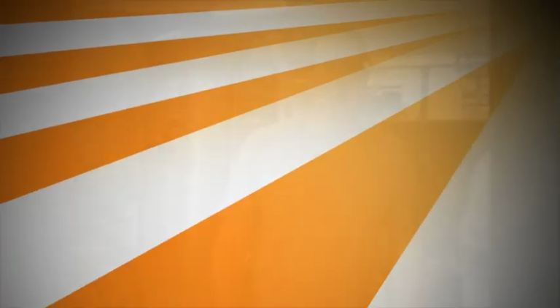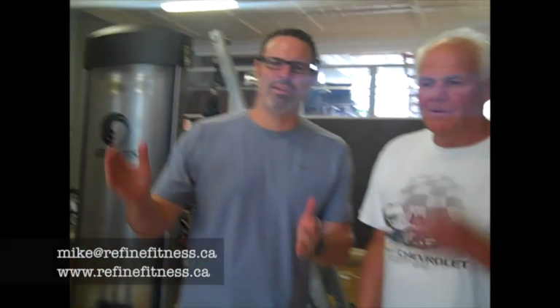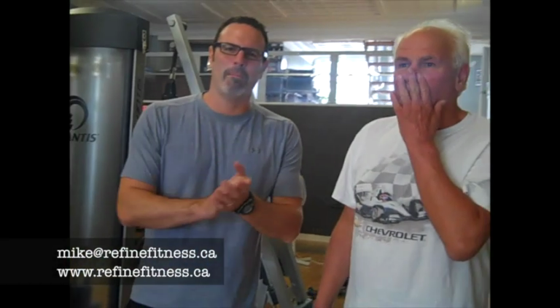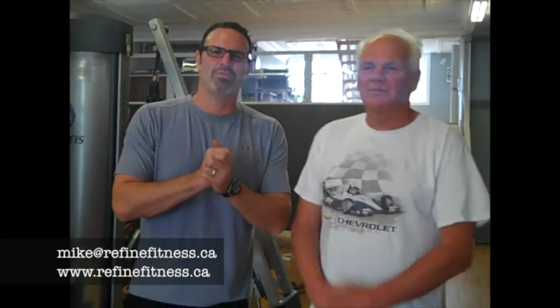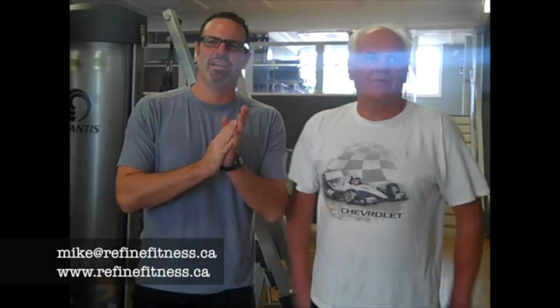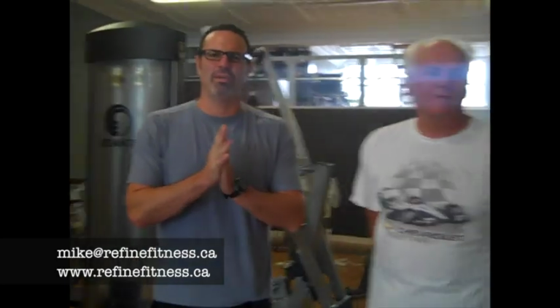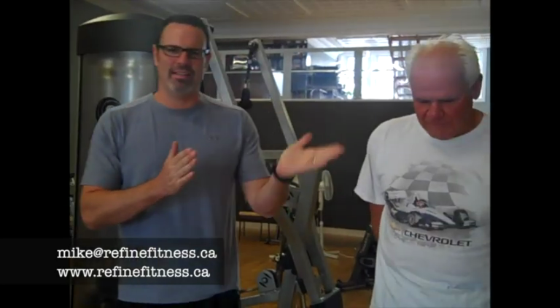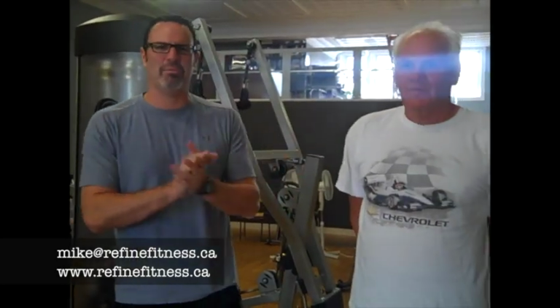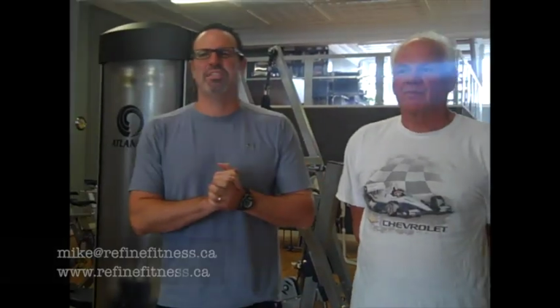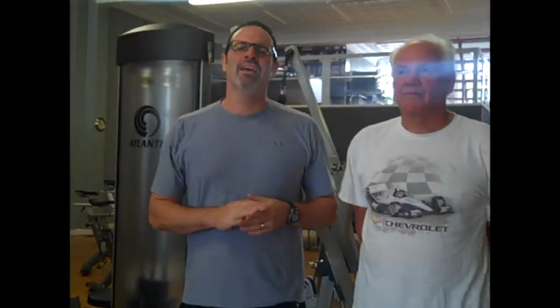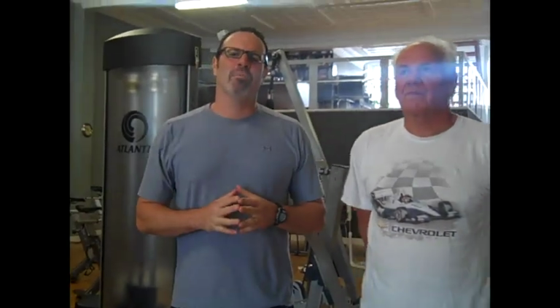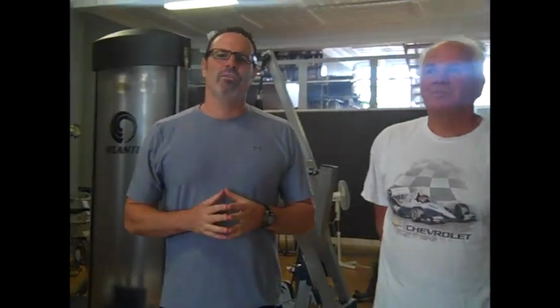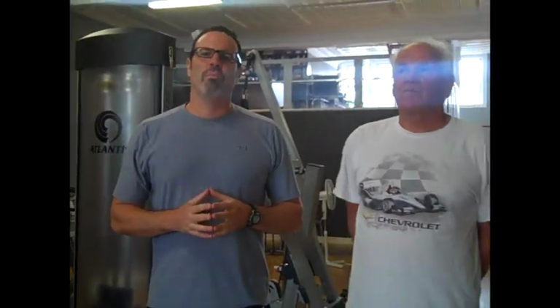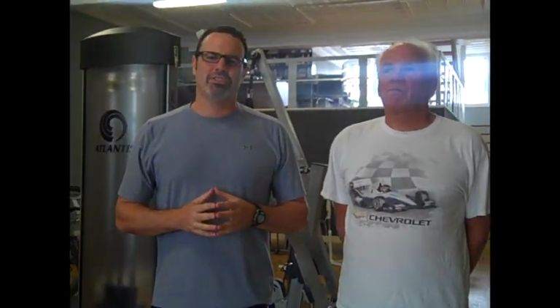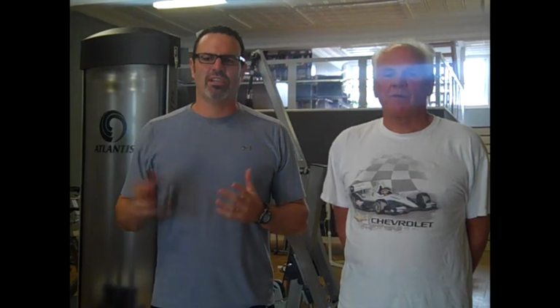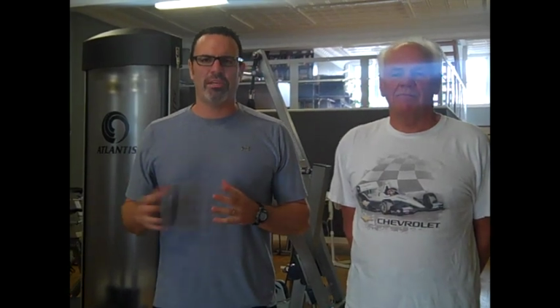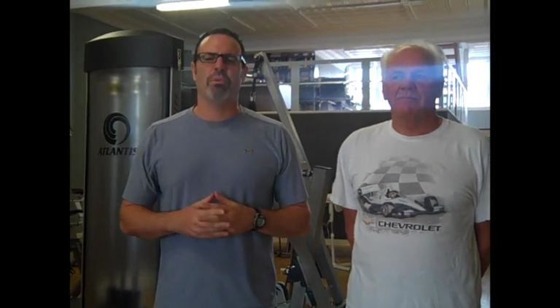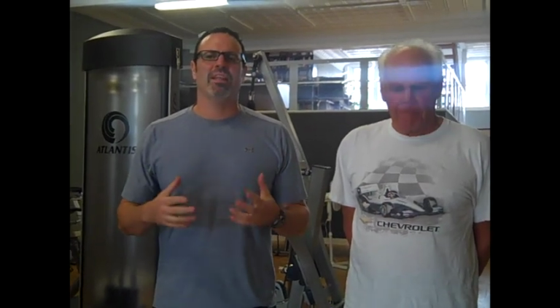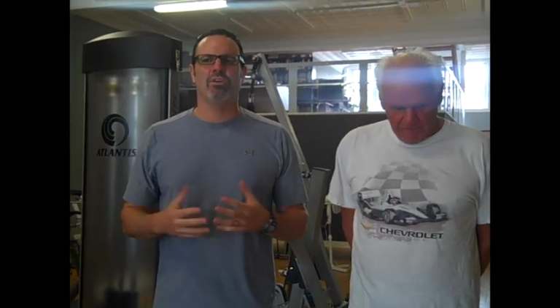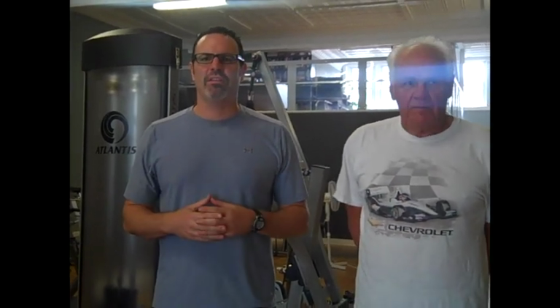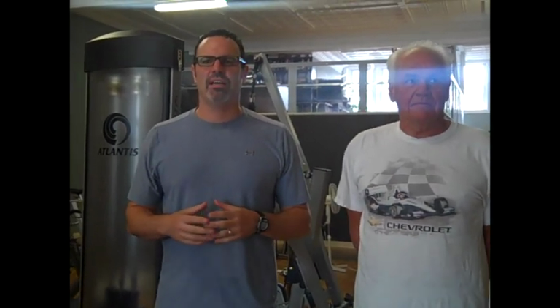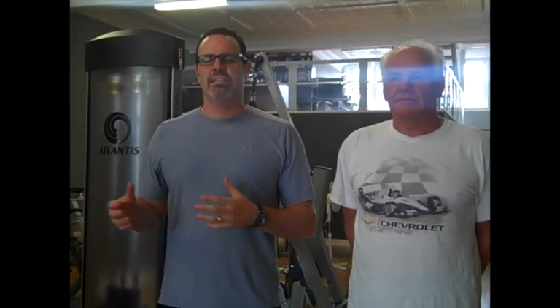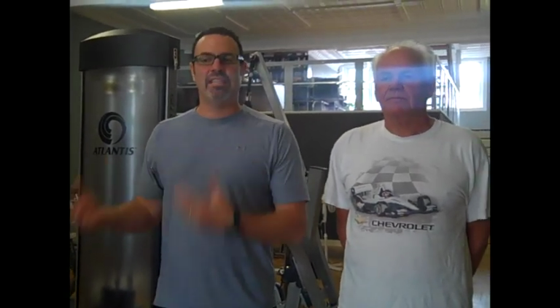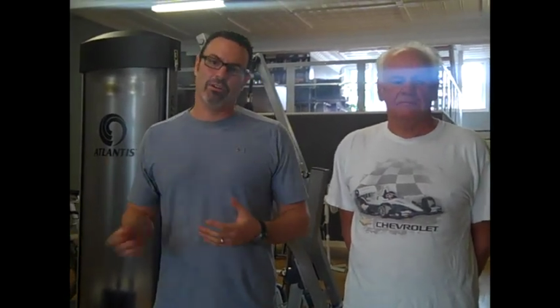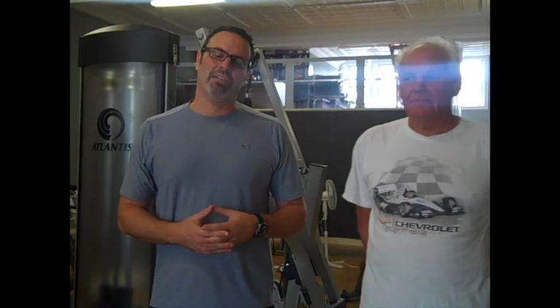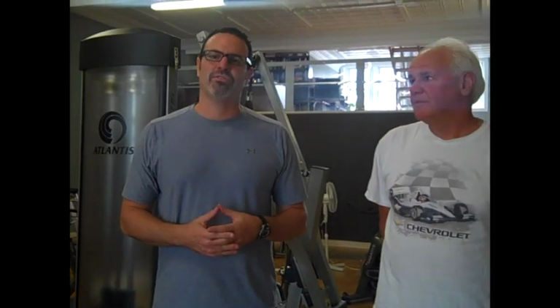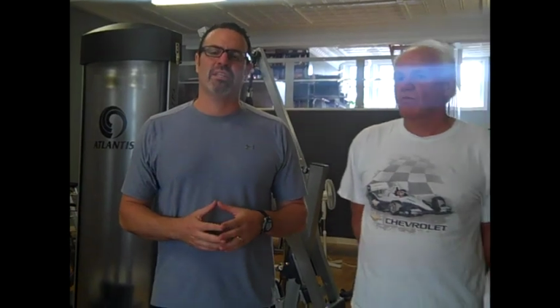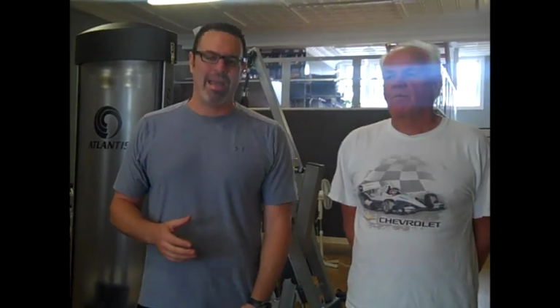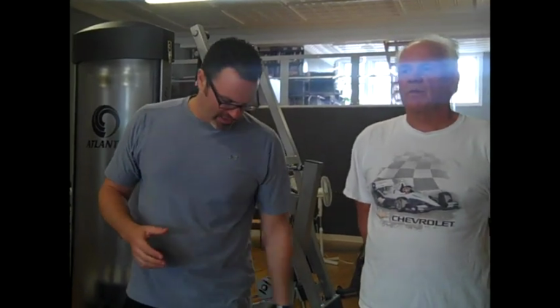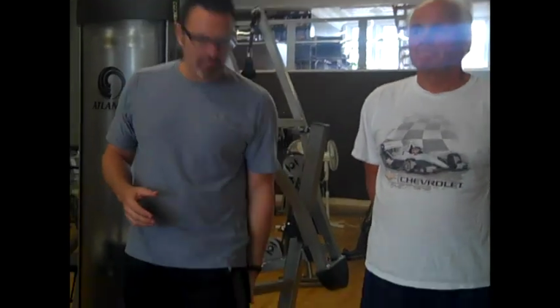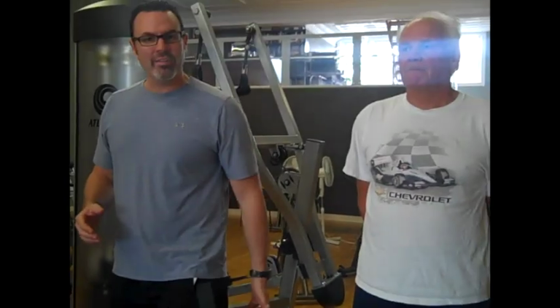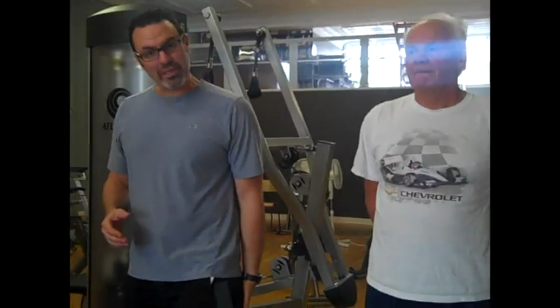All right everybody, welcome back to exercise of the week. We've got David Cameron here with us again. We're going to do another lower body exercise, a common piece of equipment called the leg curl. This week the exercise is actually a seated leg curl, a great exercise for strengthening the back of your thighs, called the hamstrings.